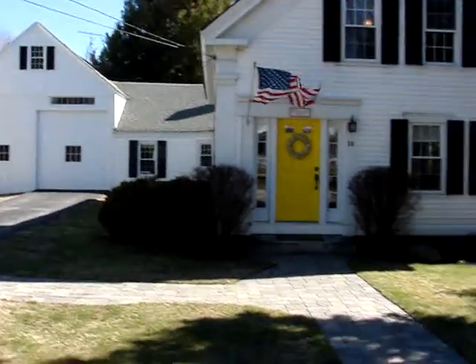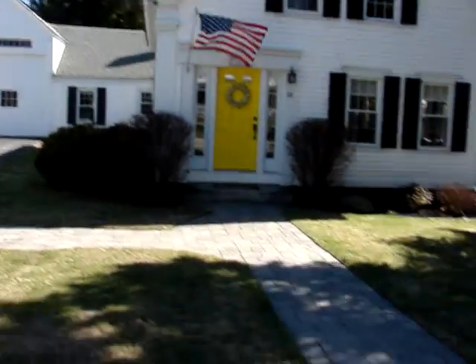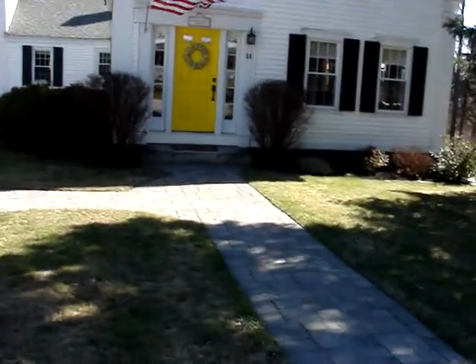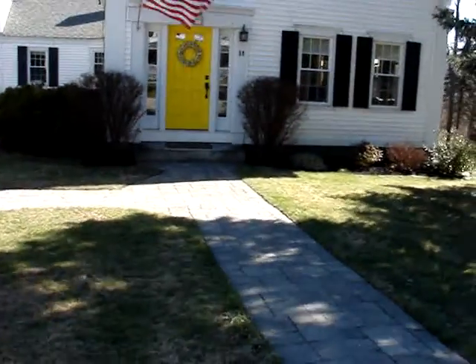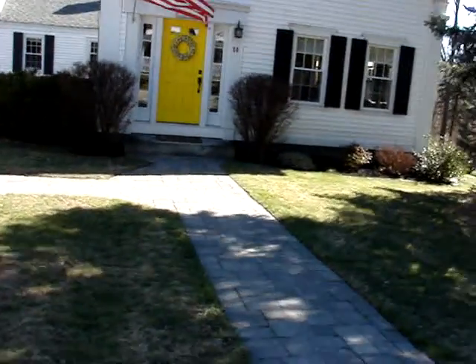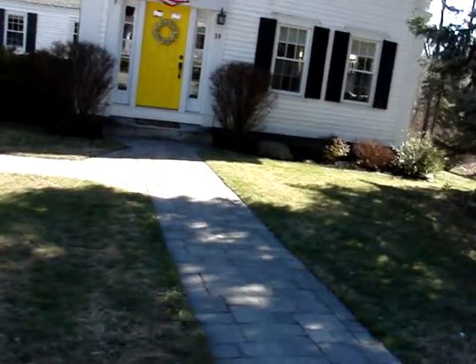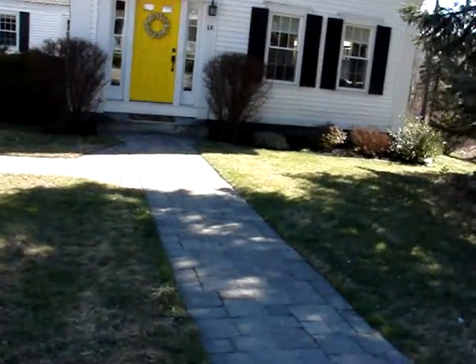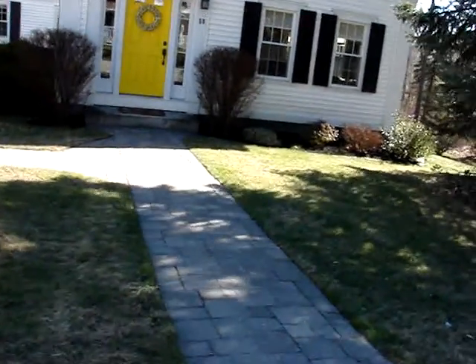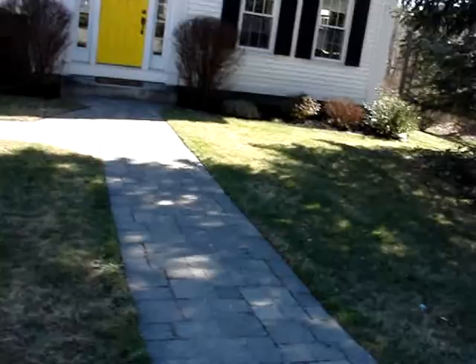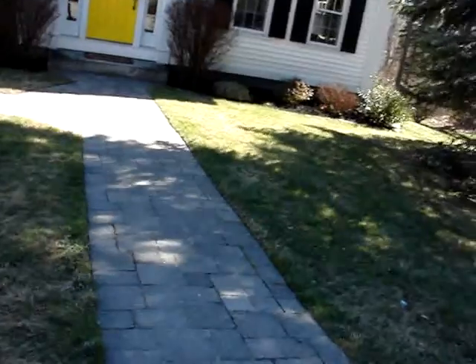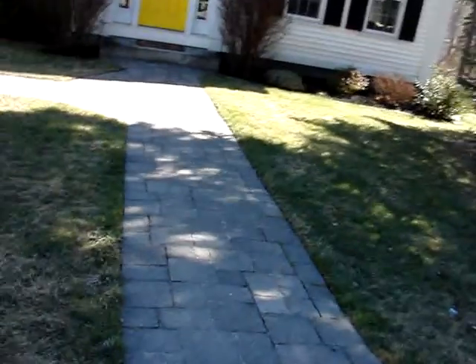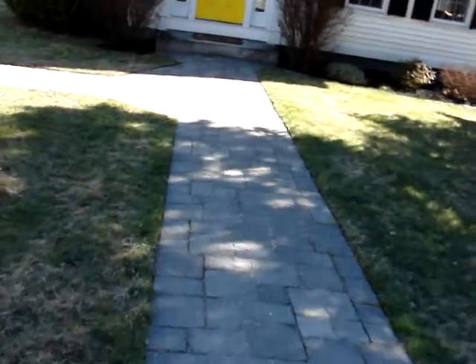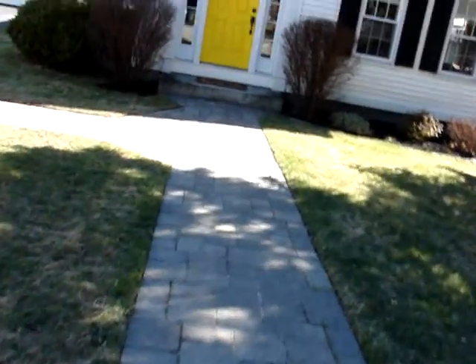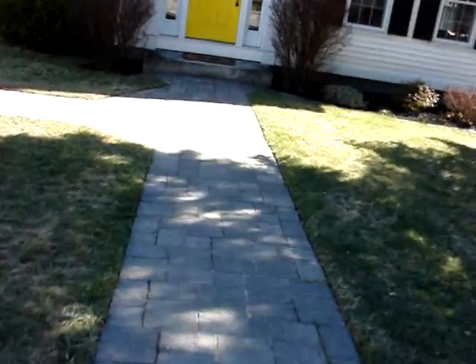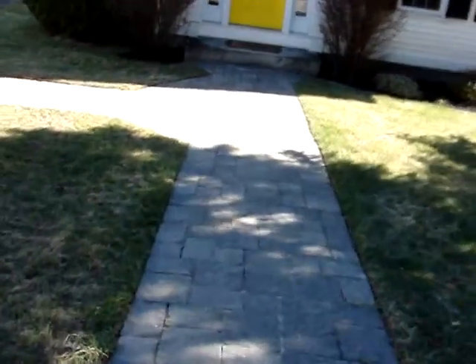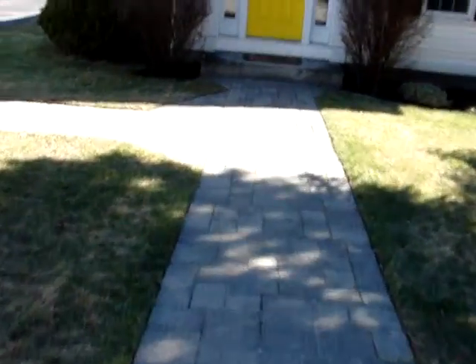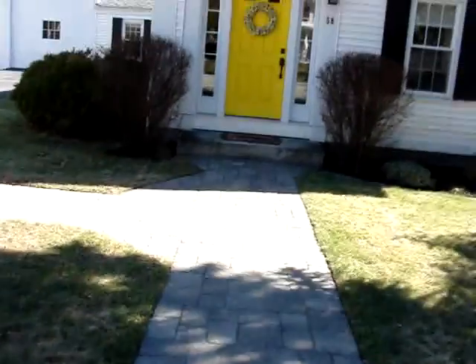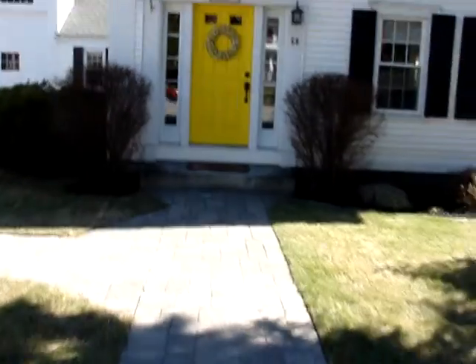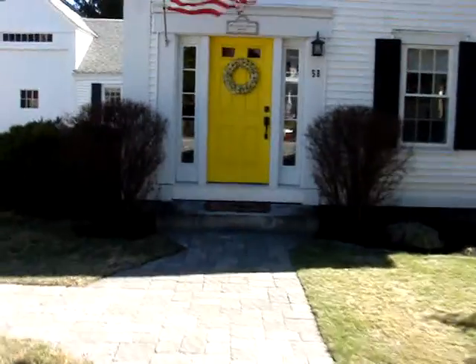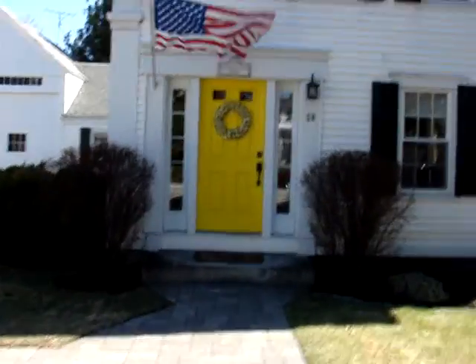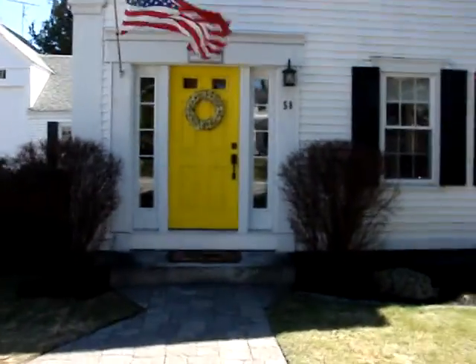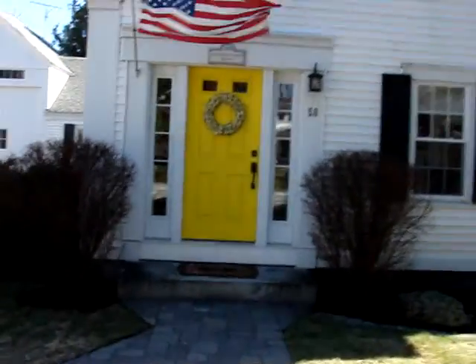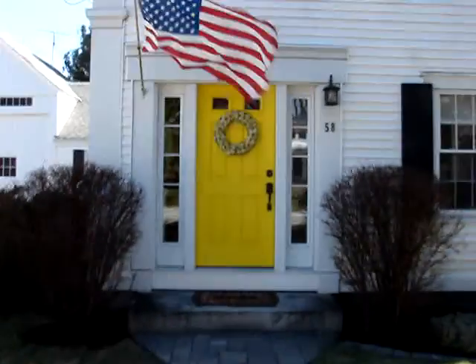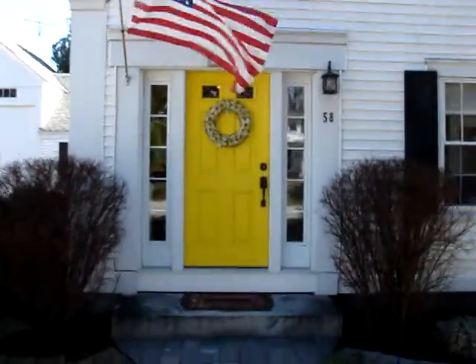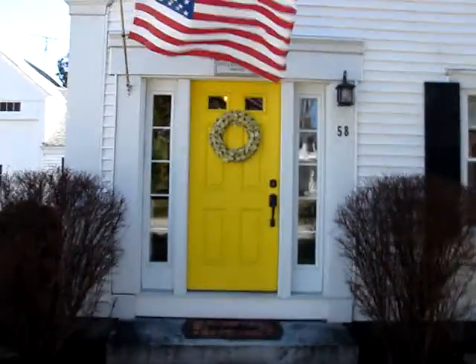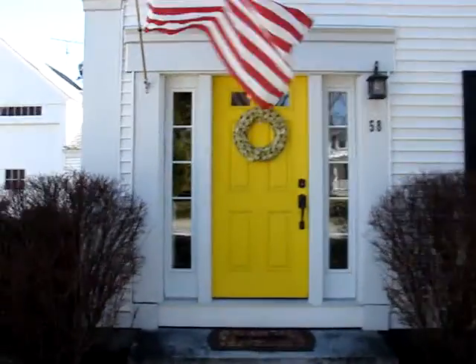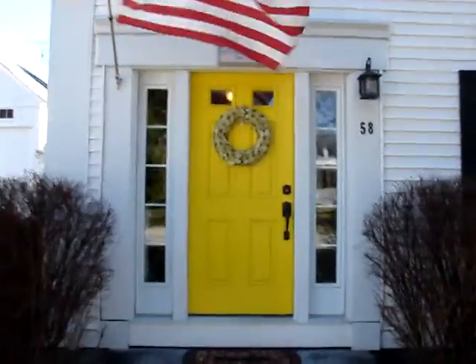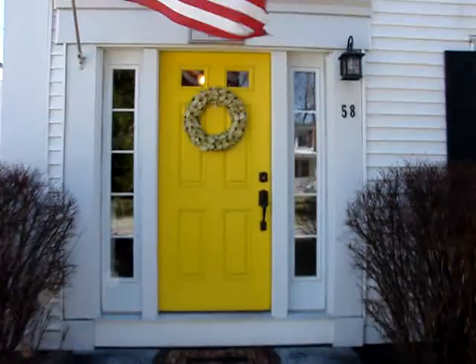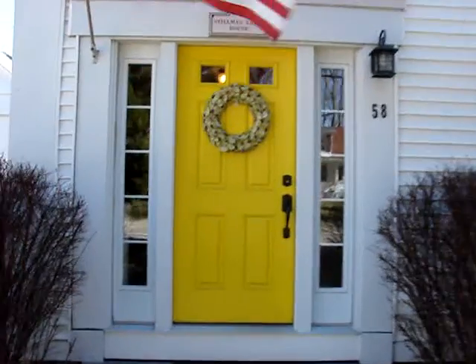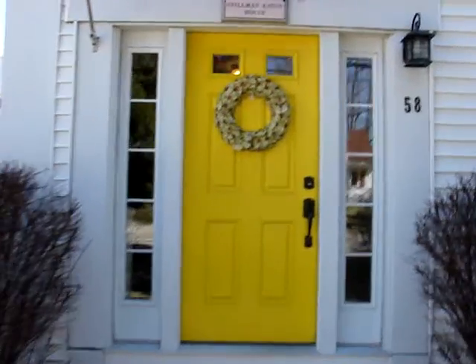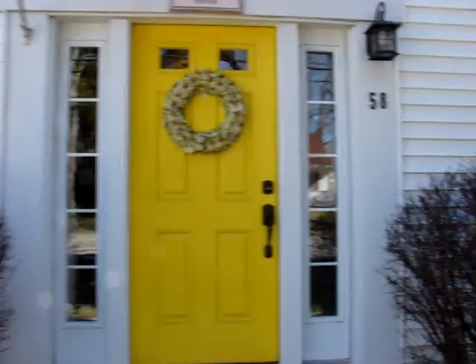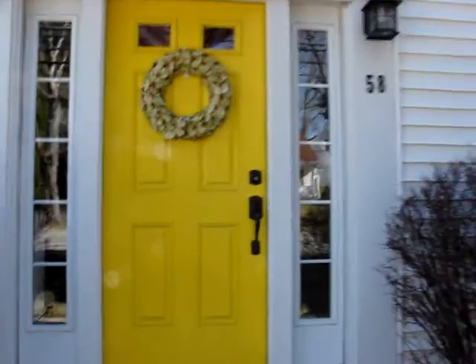I'm going to give you about a four-minute tour inside the house, which we'll approach from this pretty cave walkway. Nice entrance with the side lights.